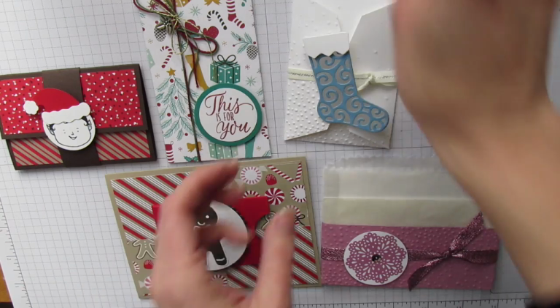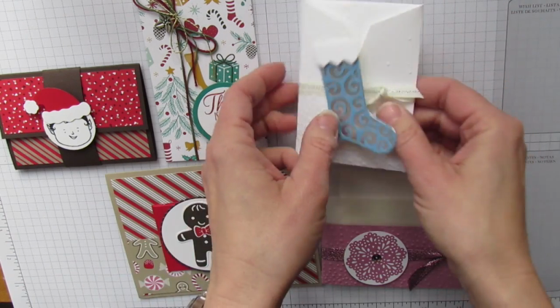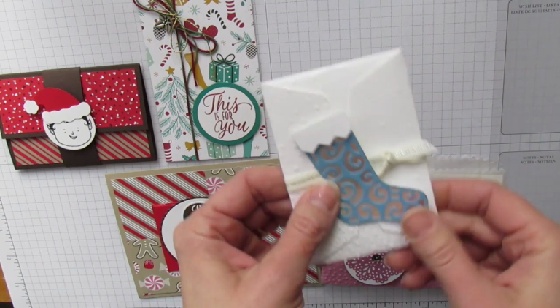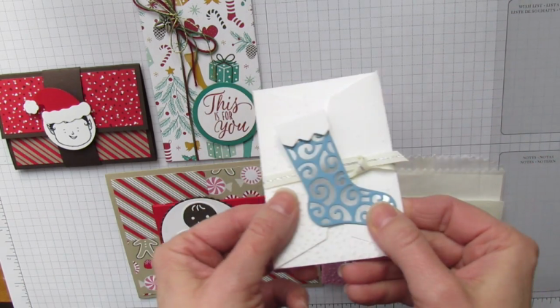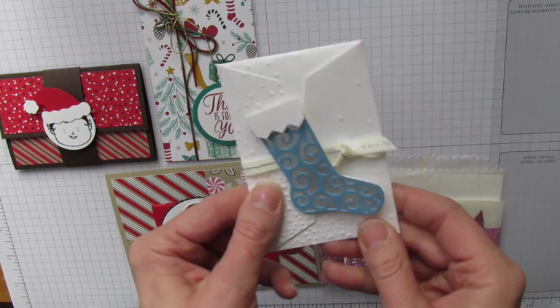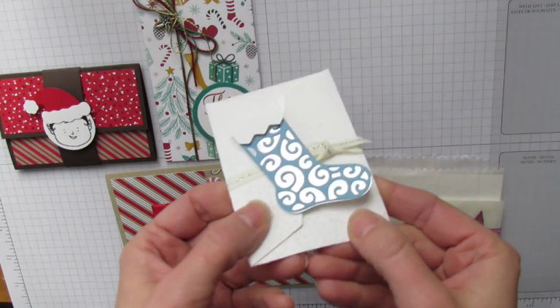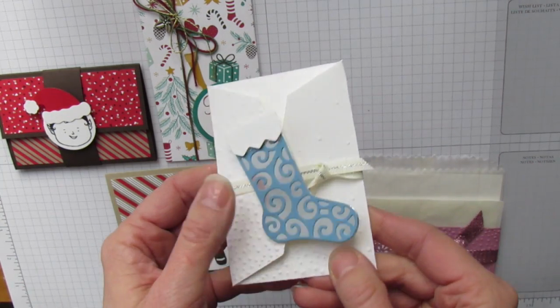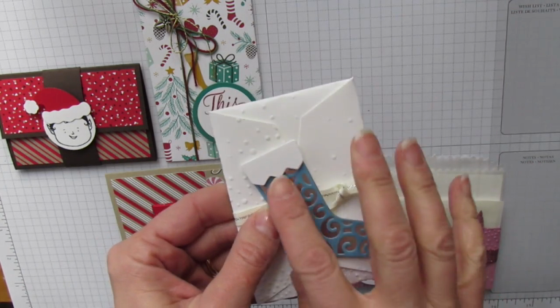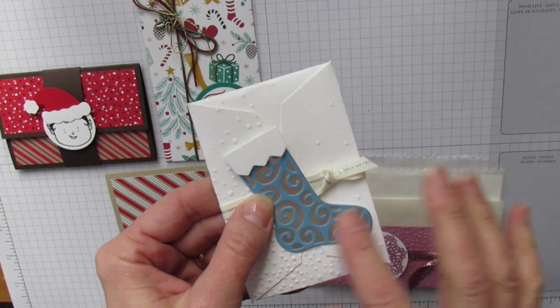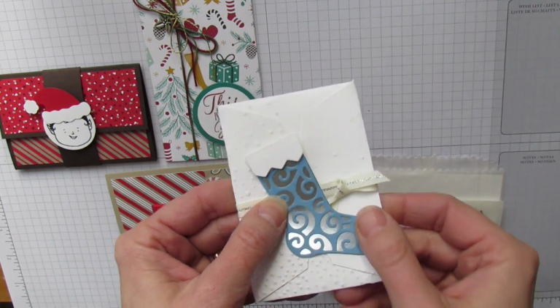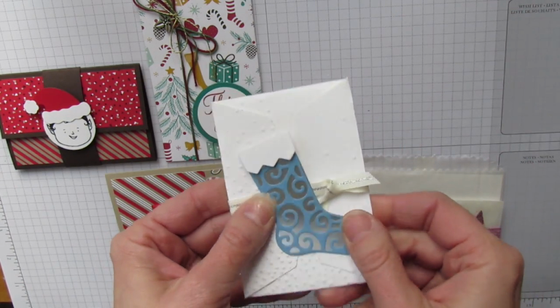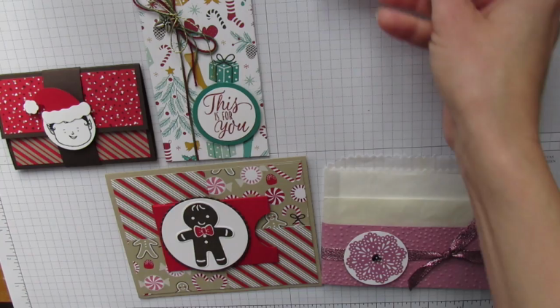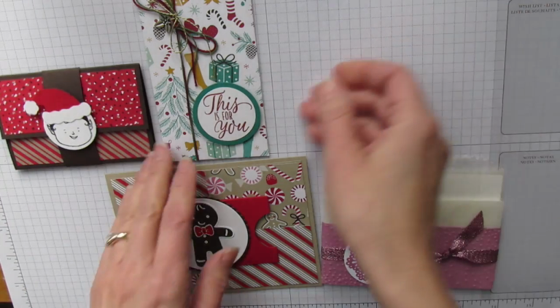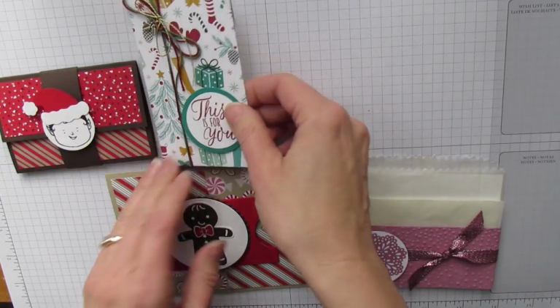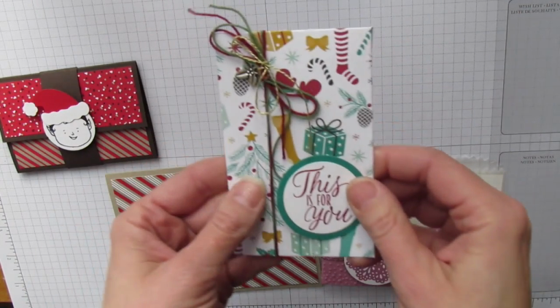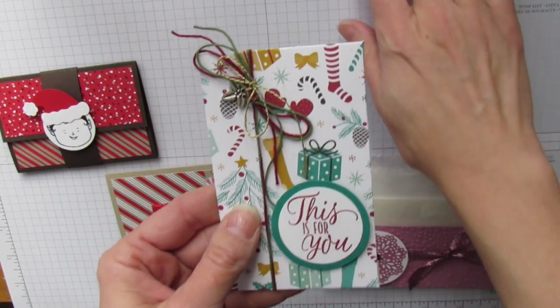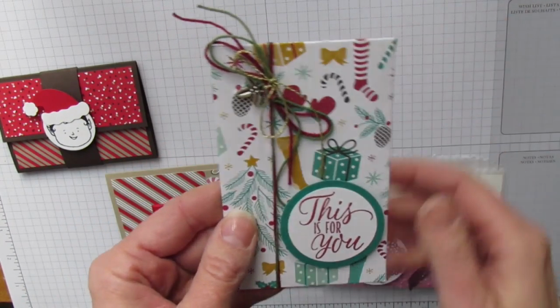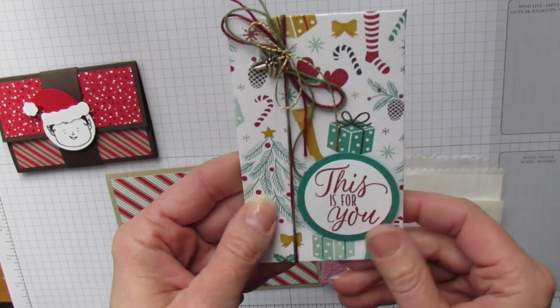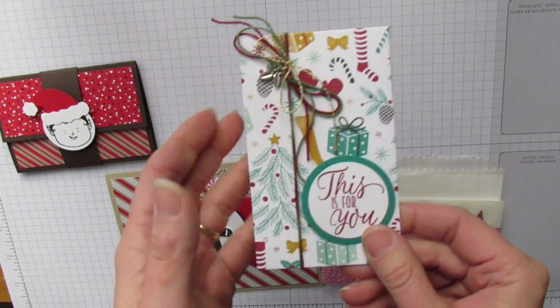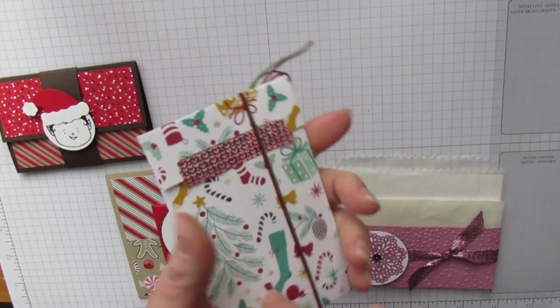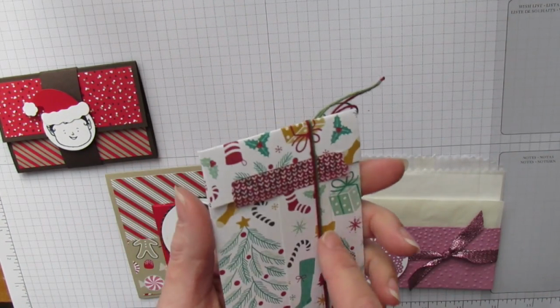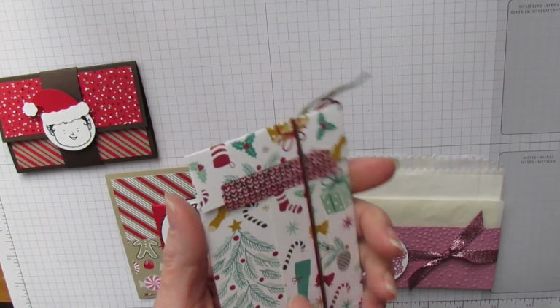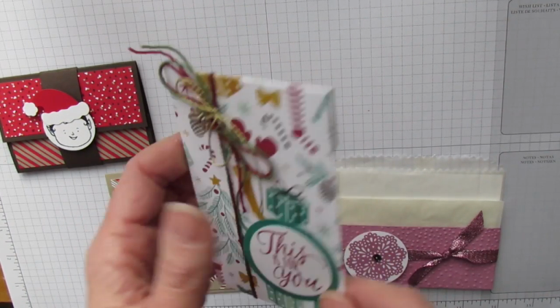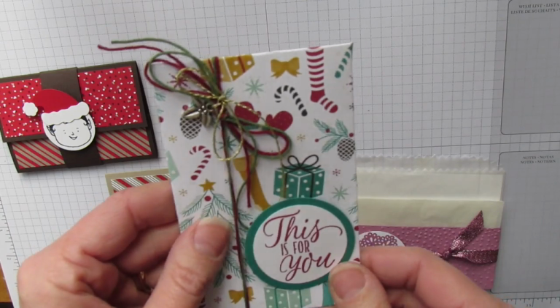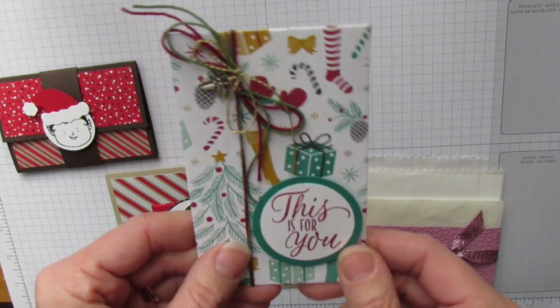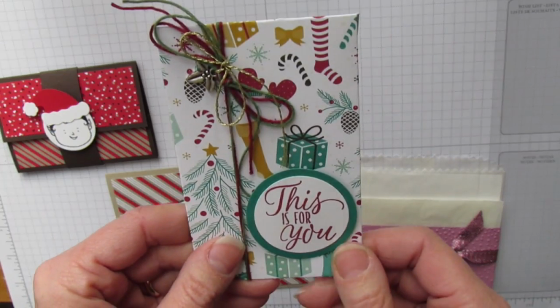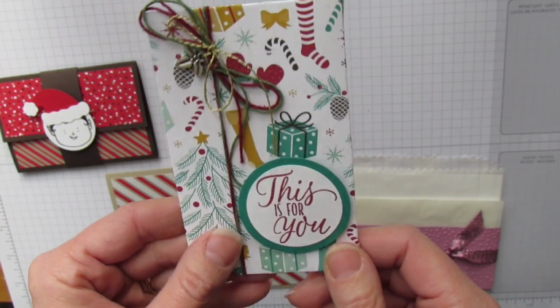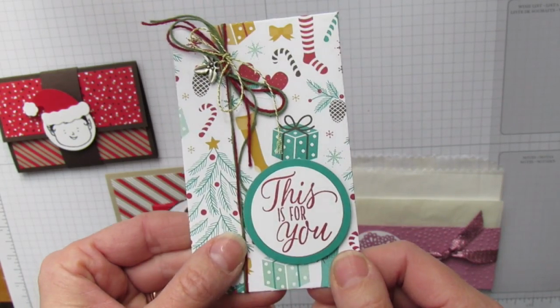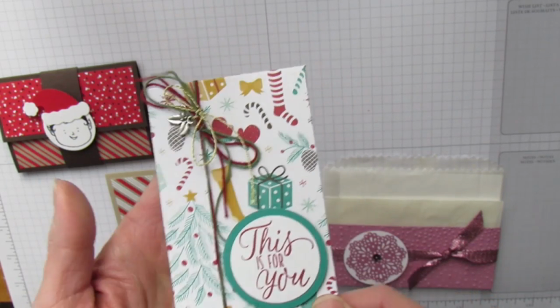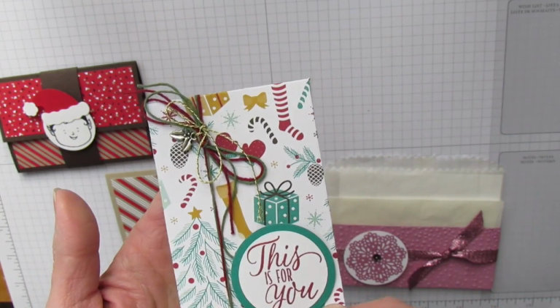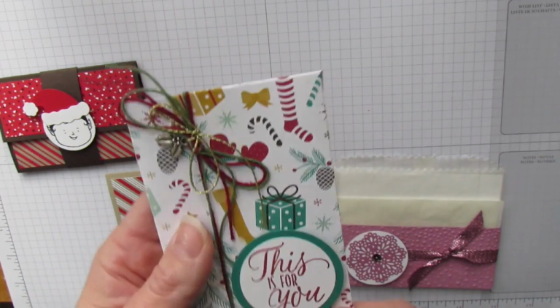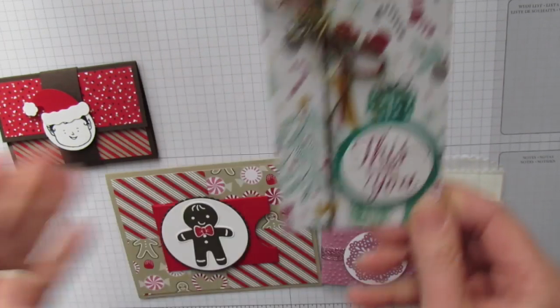This is also a gift card holder using the stocking framelit, which is super cute. And this is another gift card holder — I love this one because it's designed to be cut out of one sheet of six by six inch card stock, which is perfect for our mini paper packs.